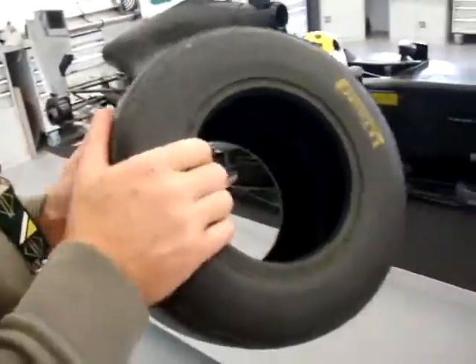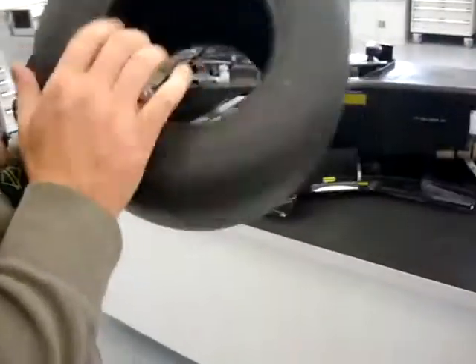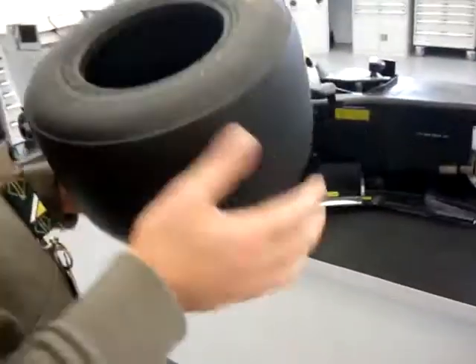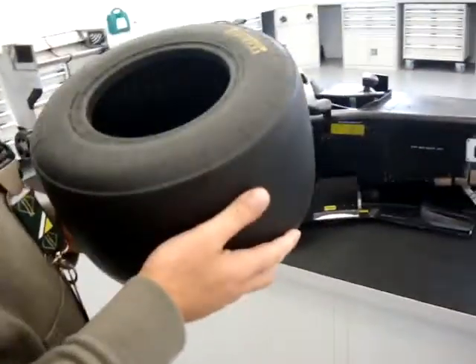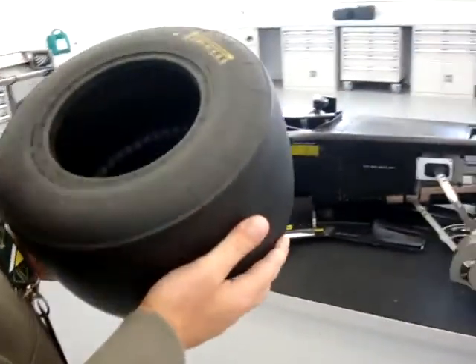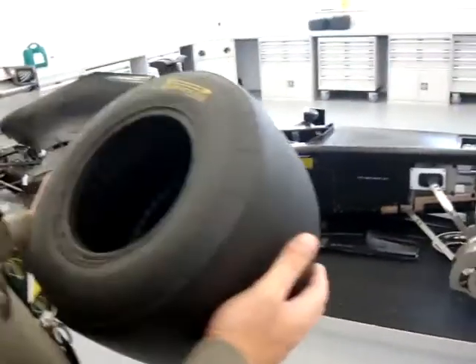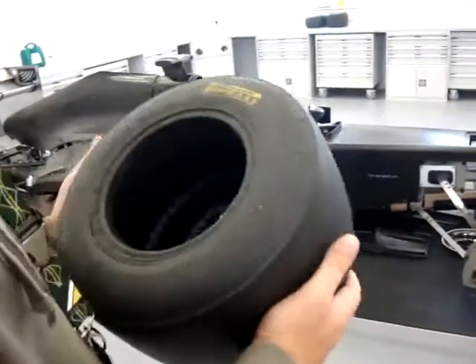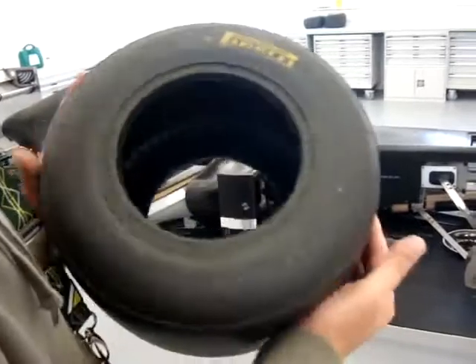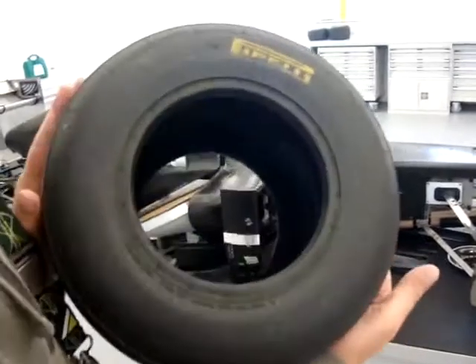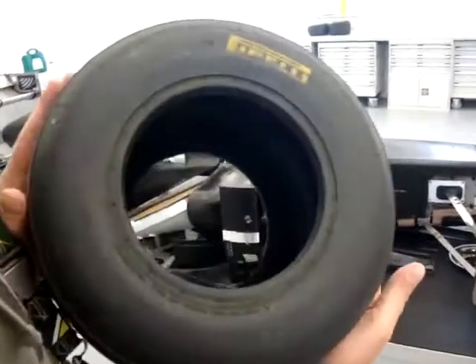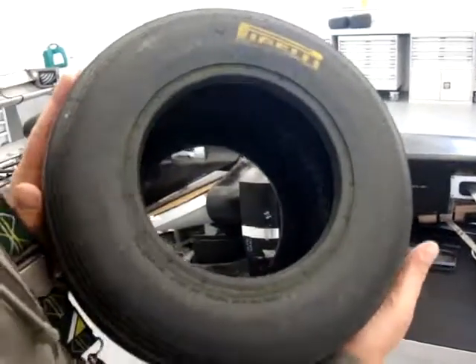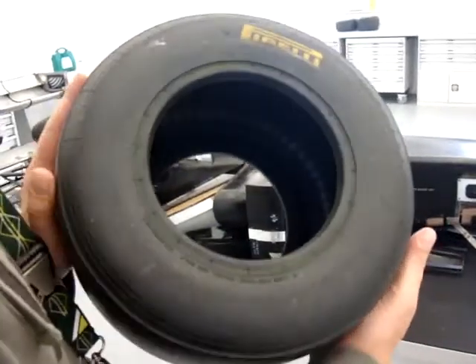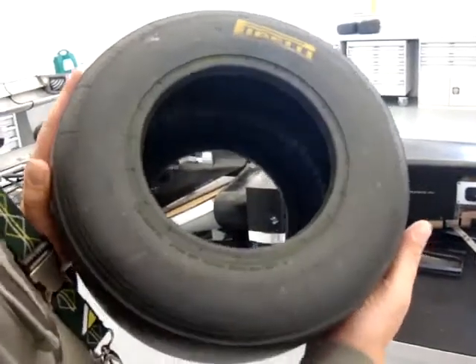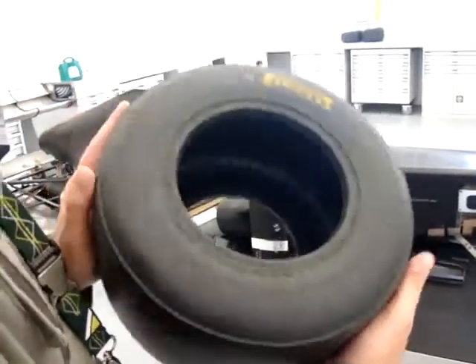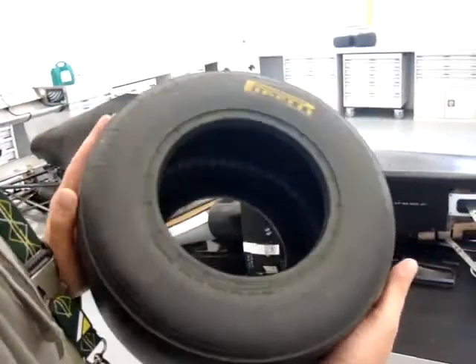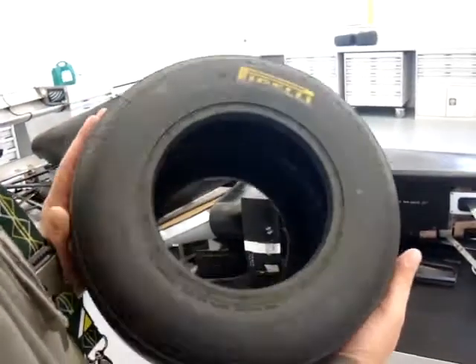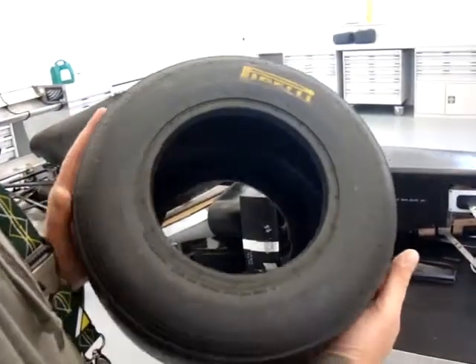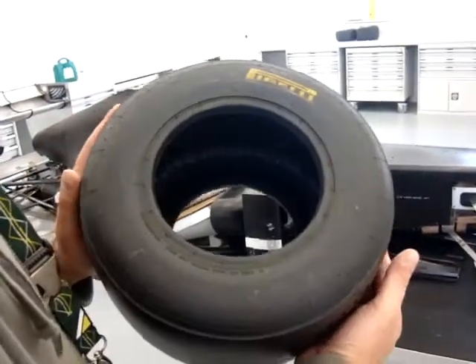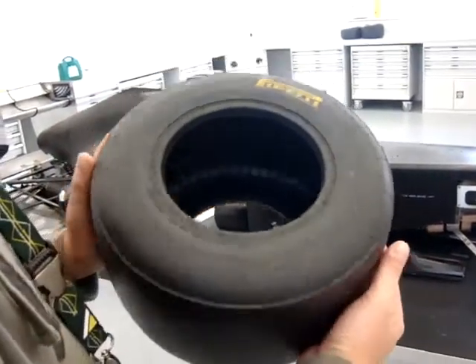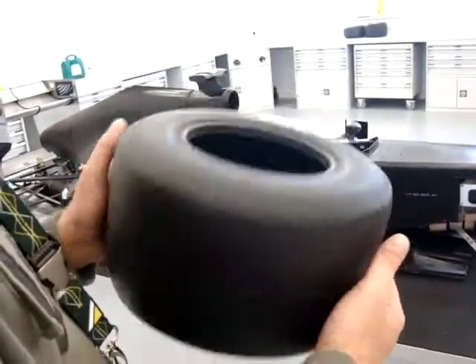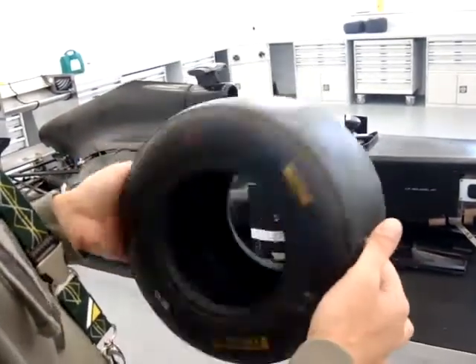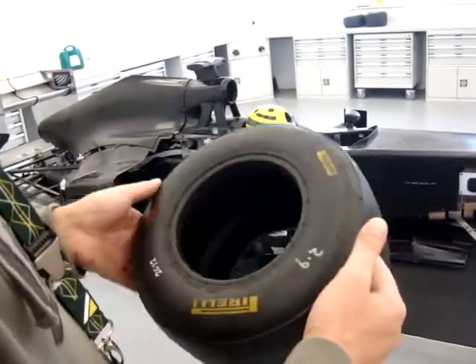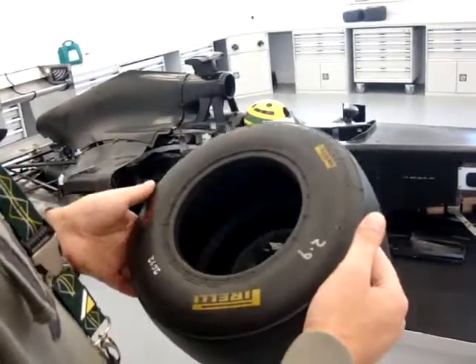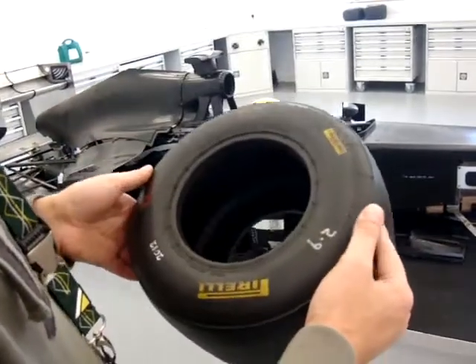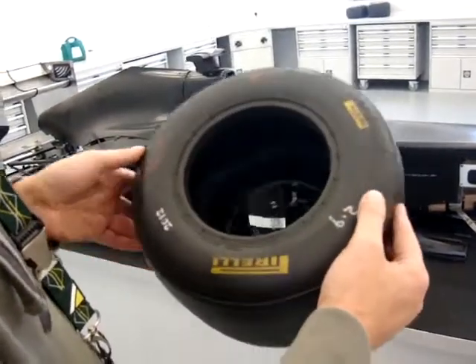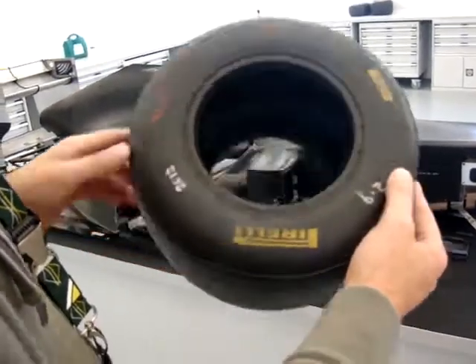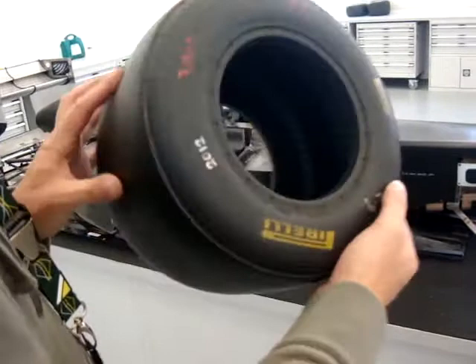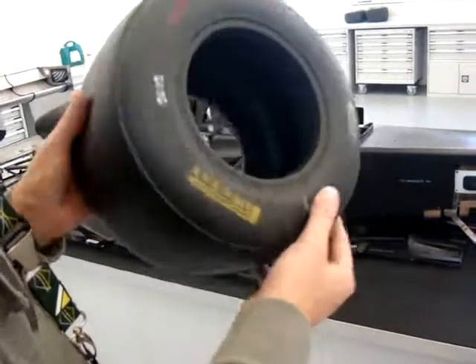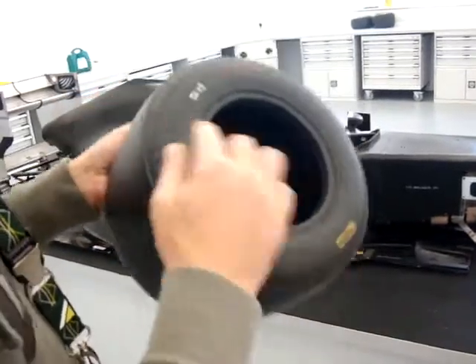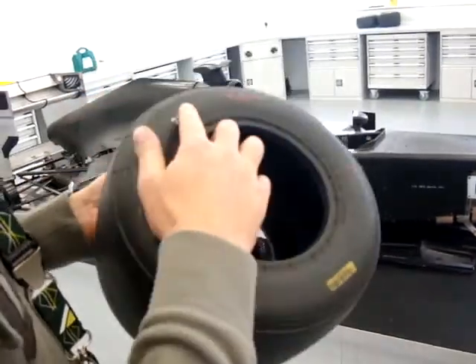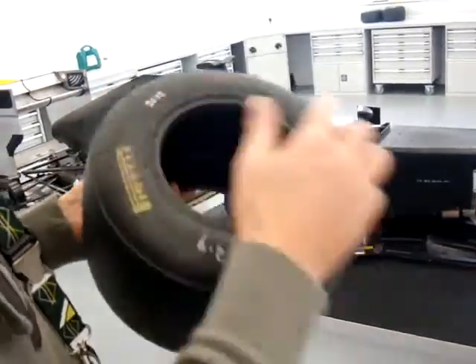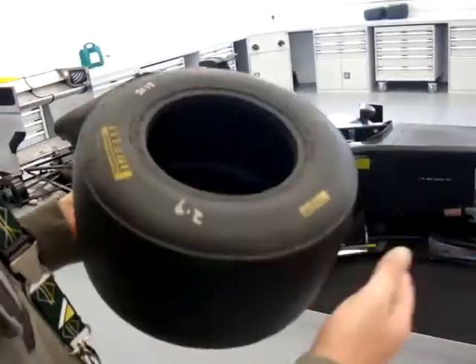Part of the deal we have with Pirelli is they also supply us with tyres for our wind tunnel model. So these, as you can see, this is the 2012 version.